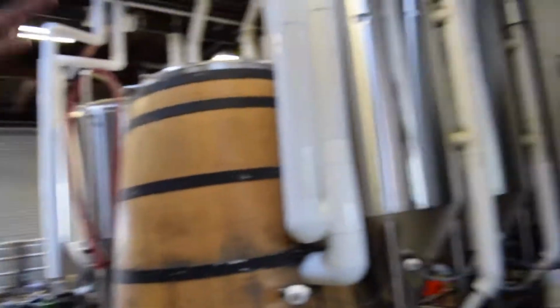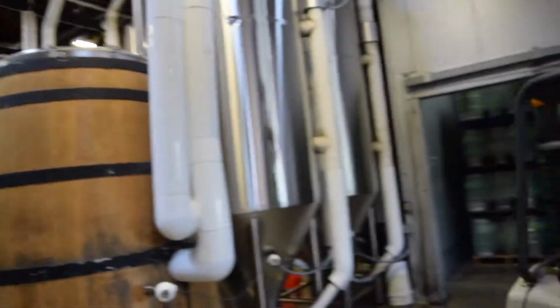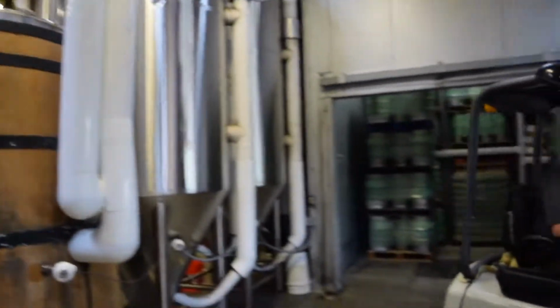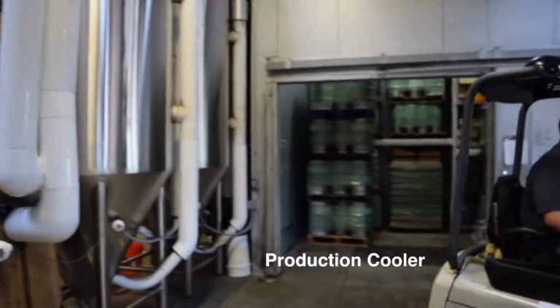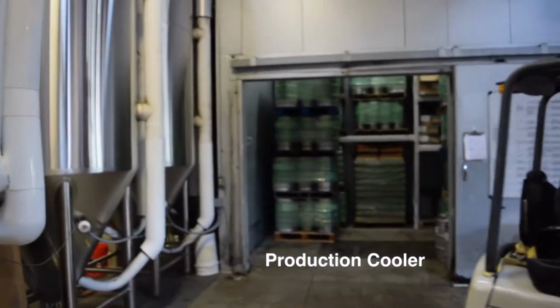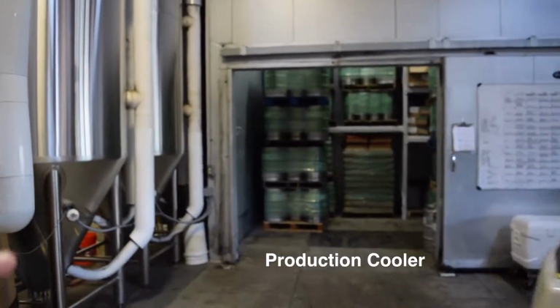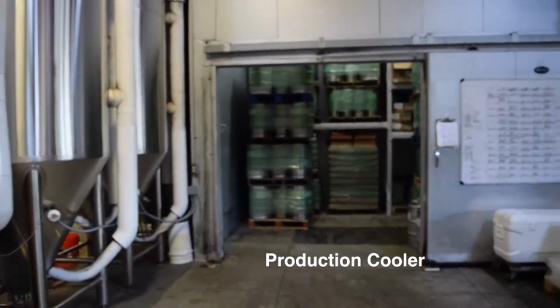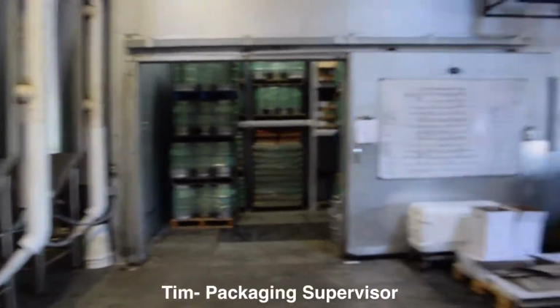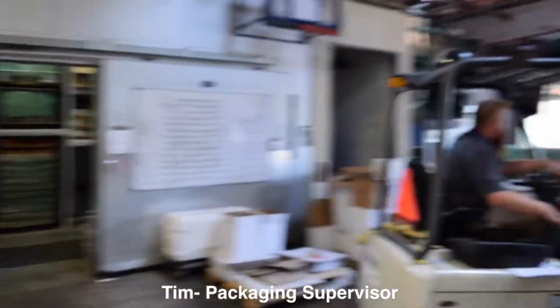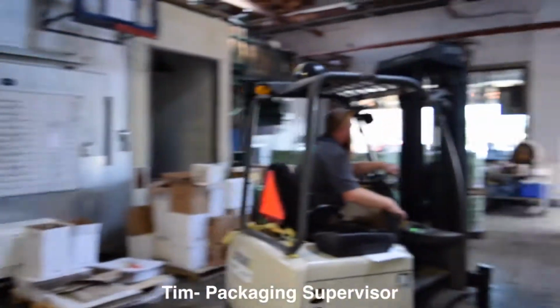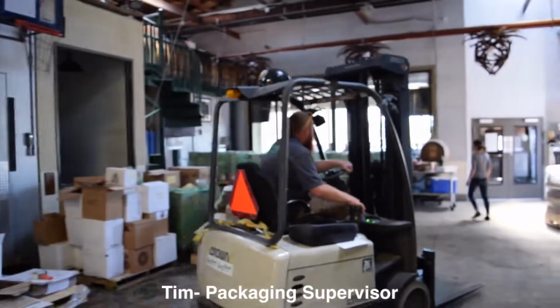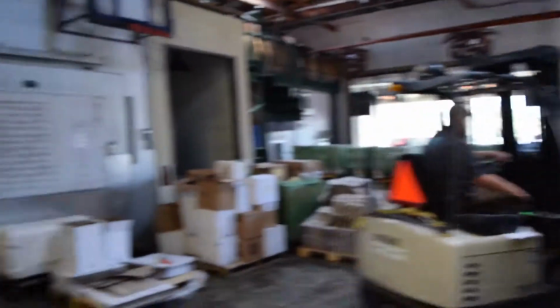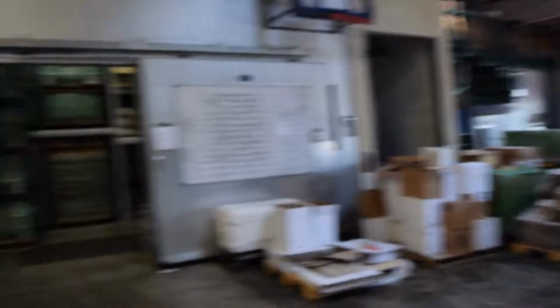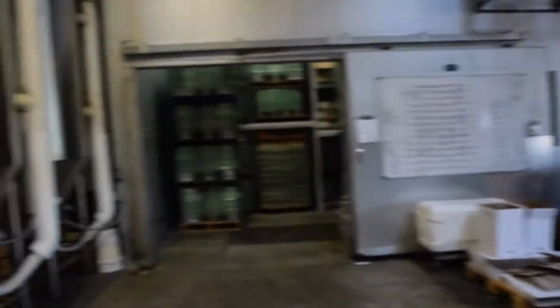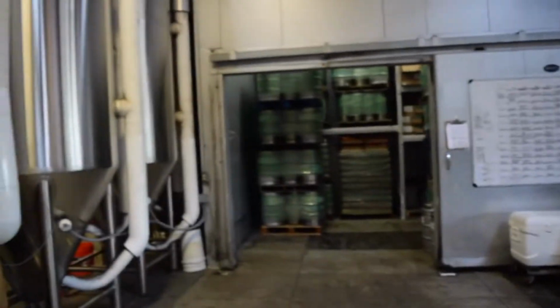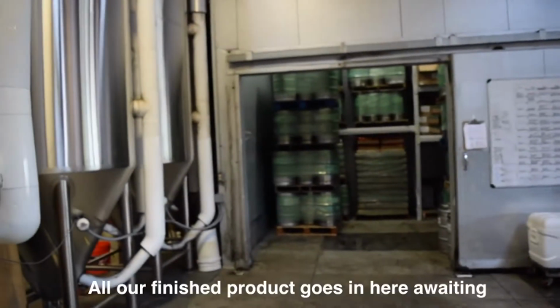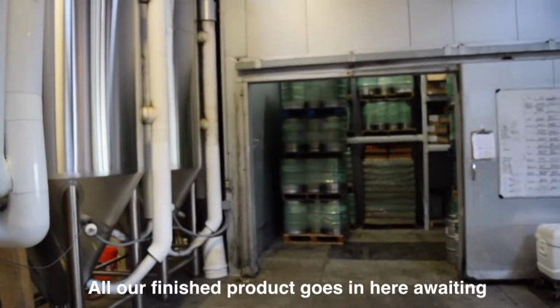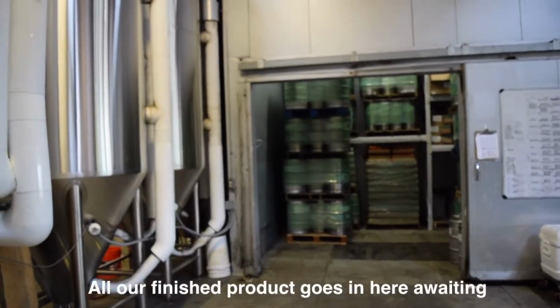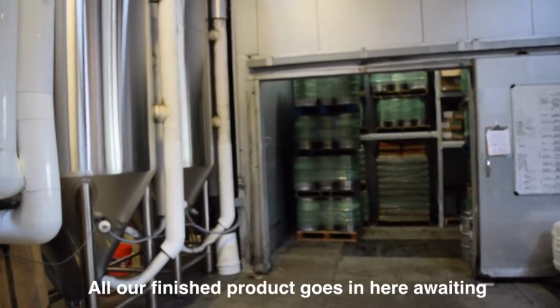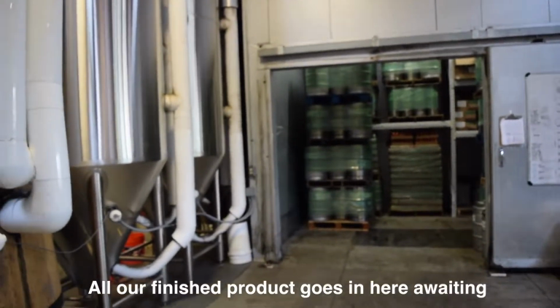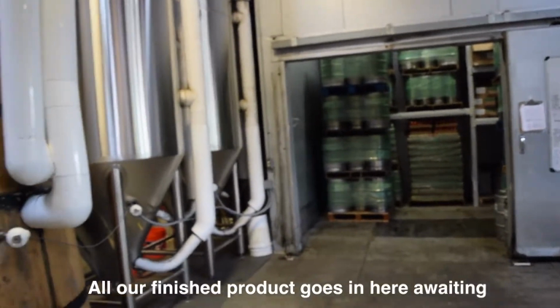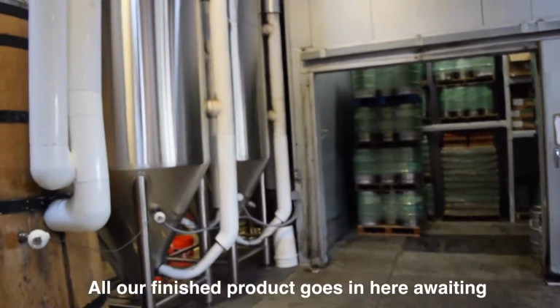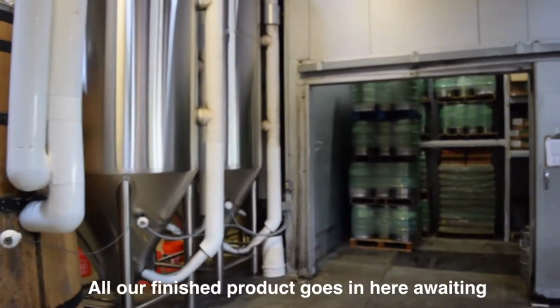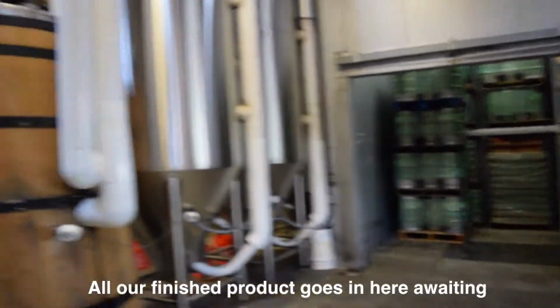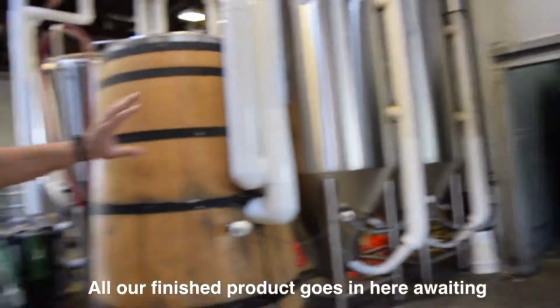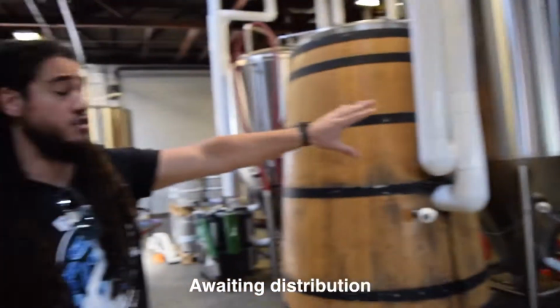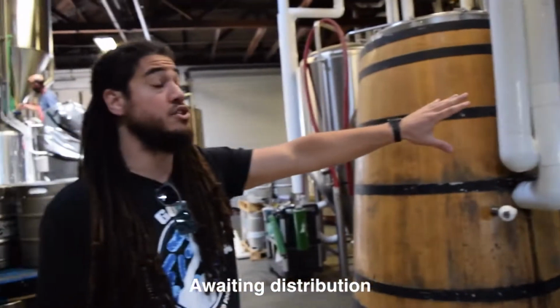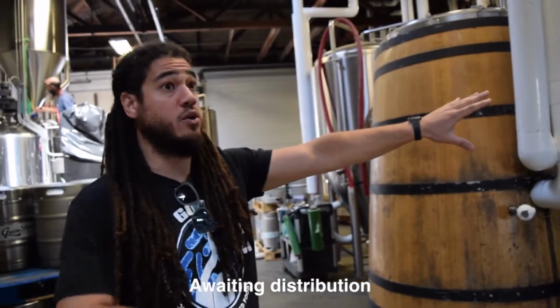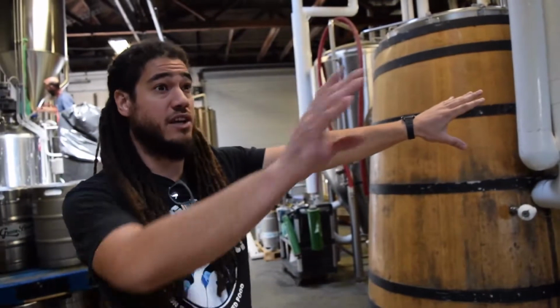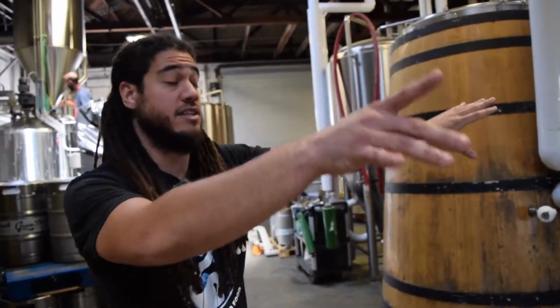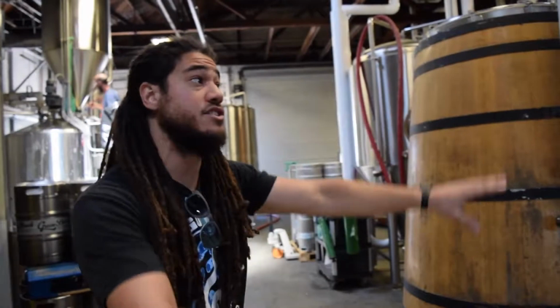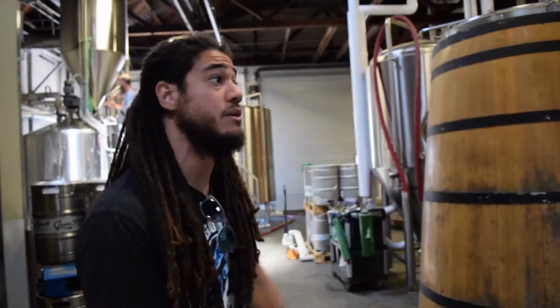This is our production cooler. This is where our patented product is stored. All of our different products are here awaiting distribution and or sales in the tasting room.